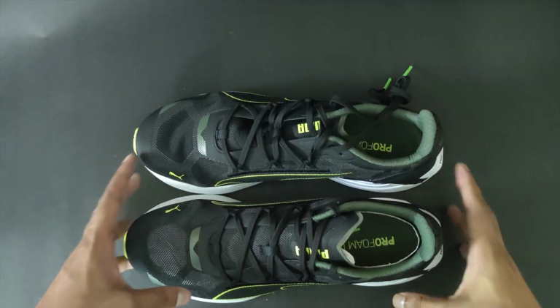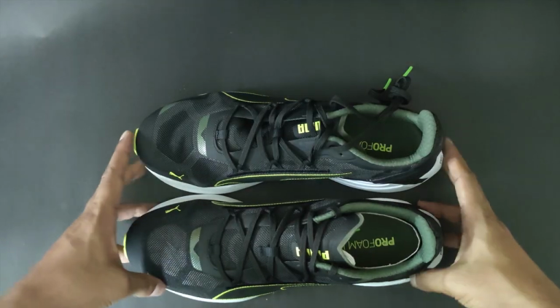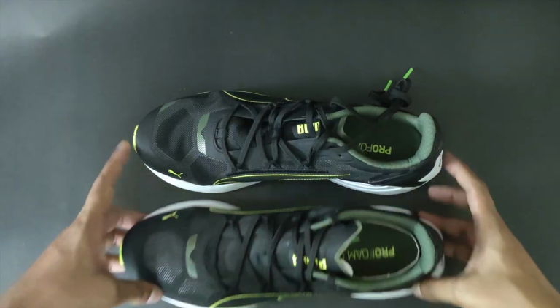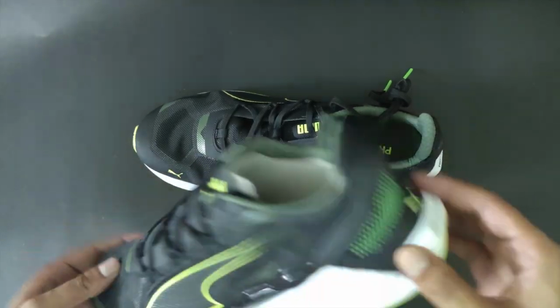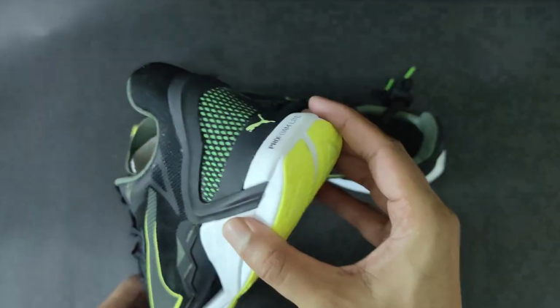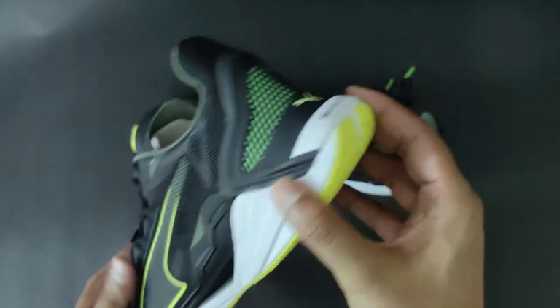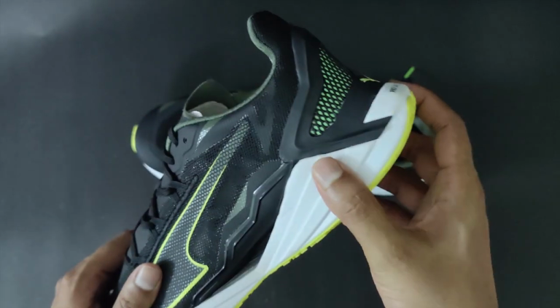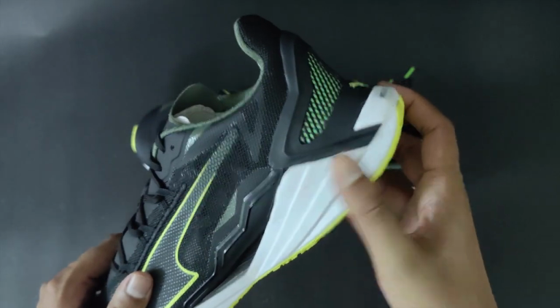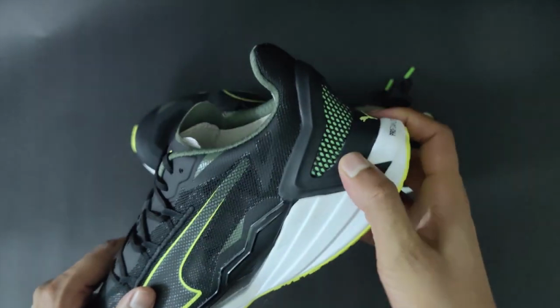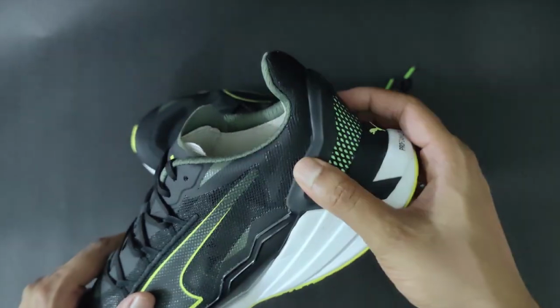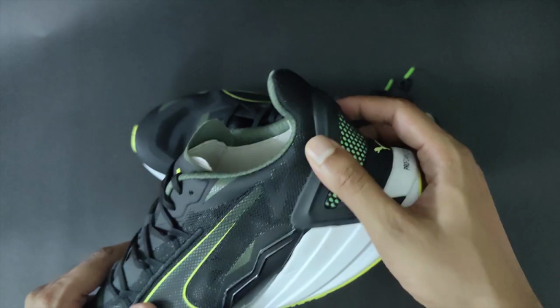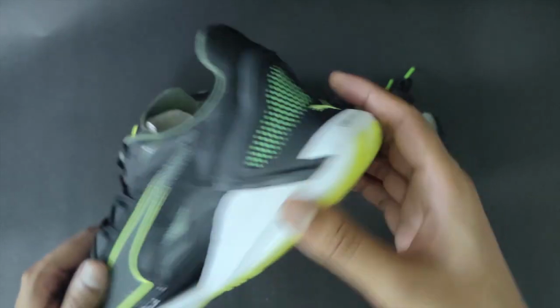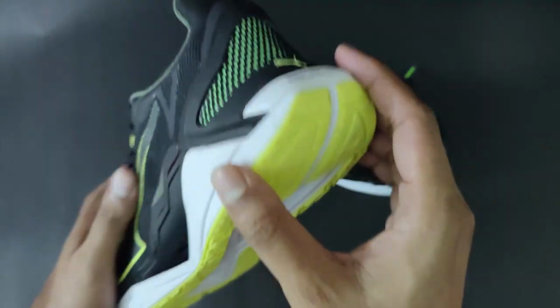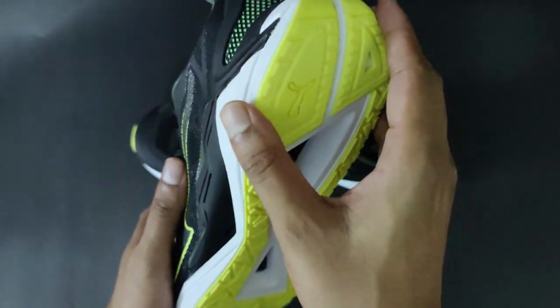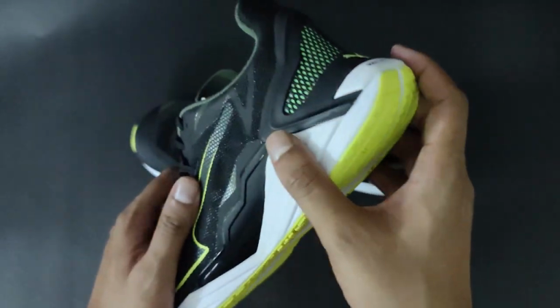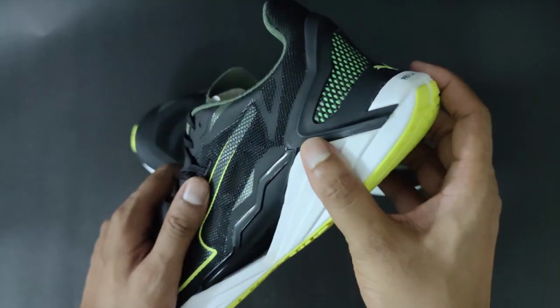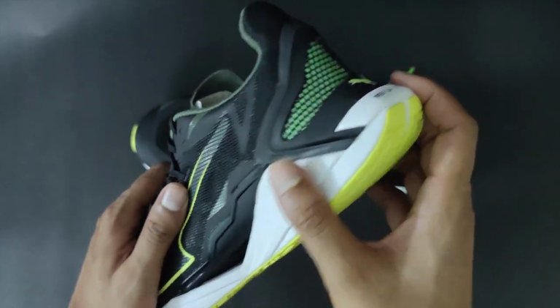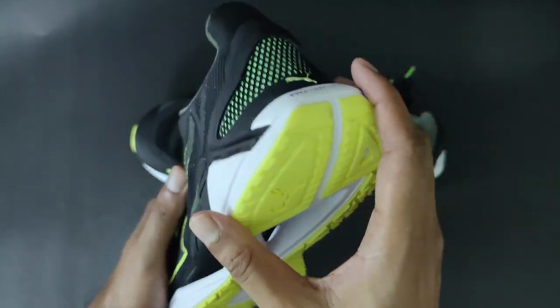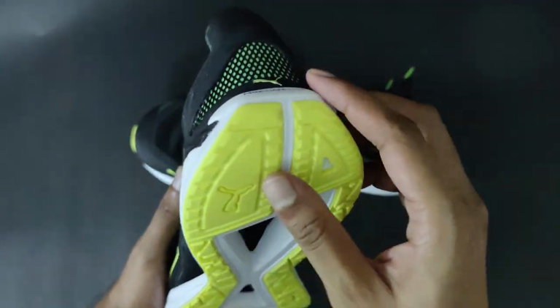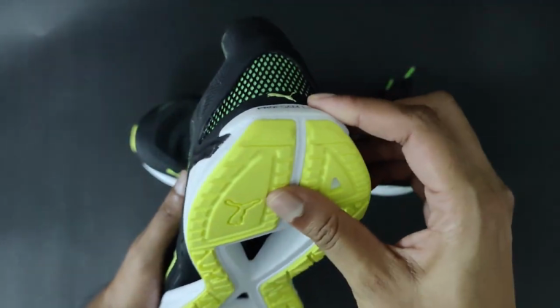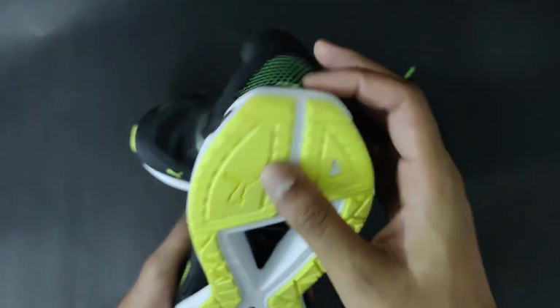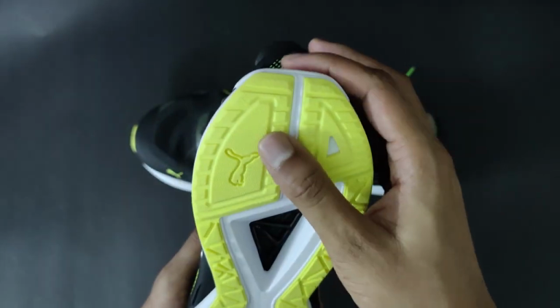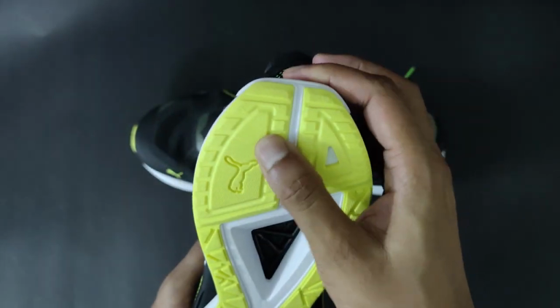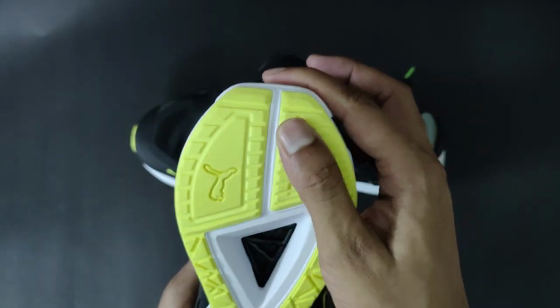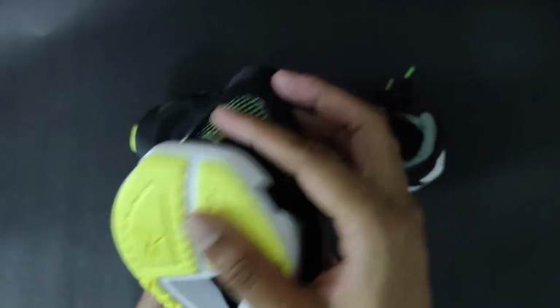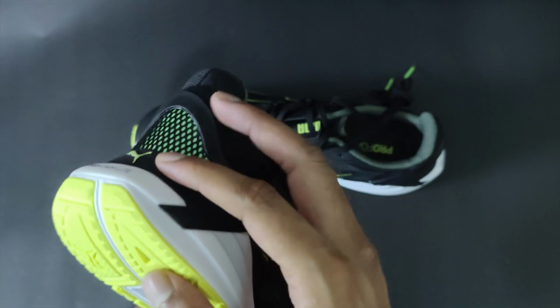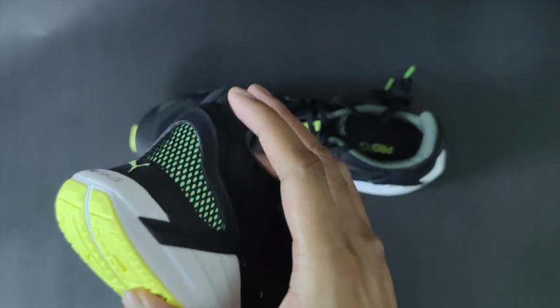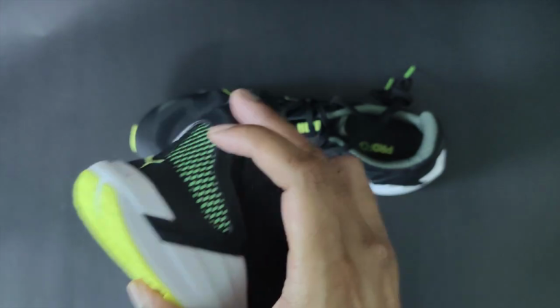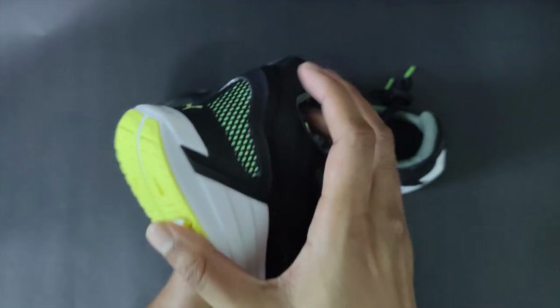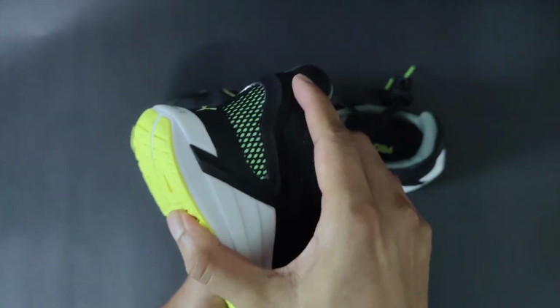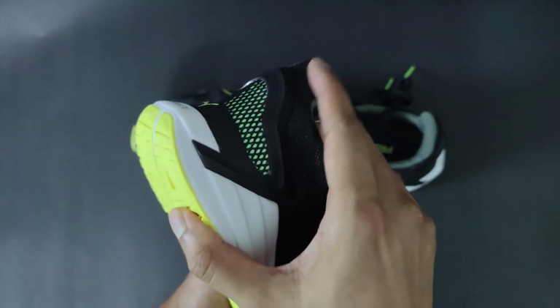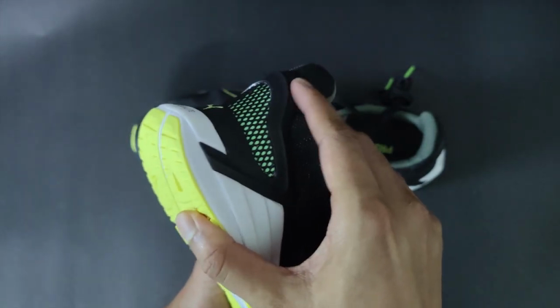Talking about the heel, the heel clip and the heel counter are made from TPU, which stands for thermoplastic polyurethane, which has been considered a very good material for the comfort and durability of the shoe.